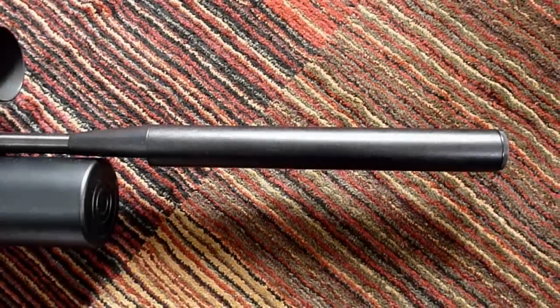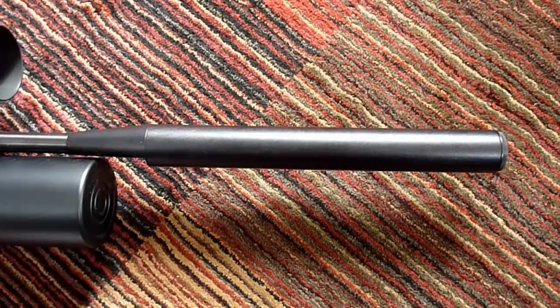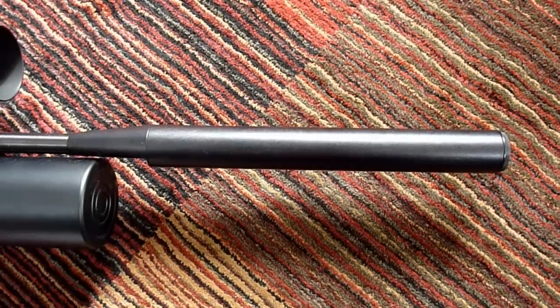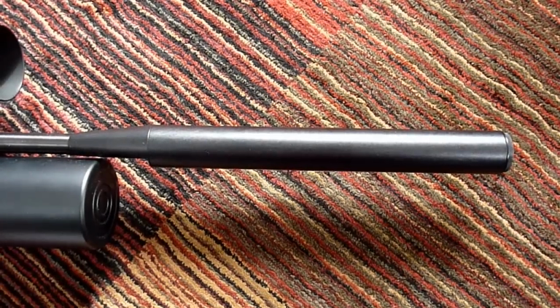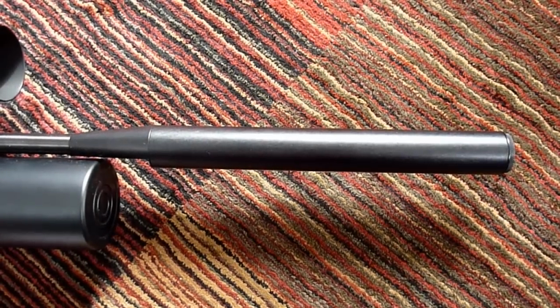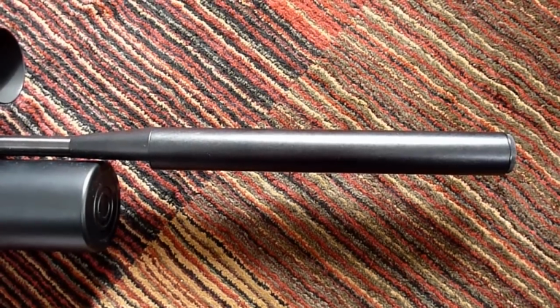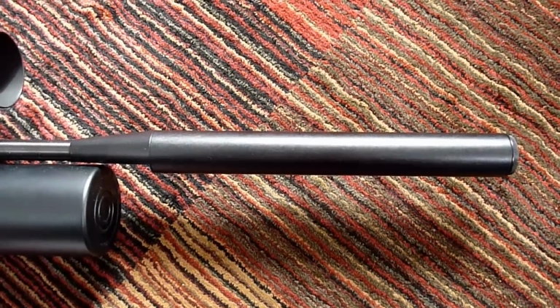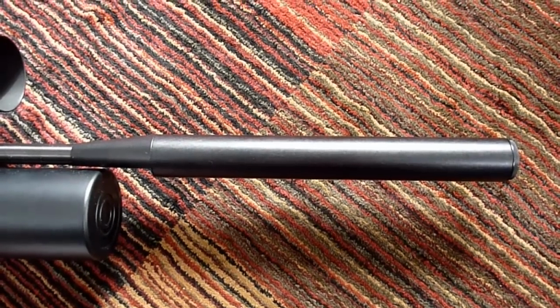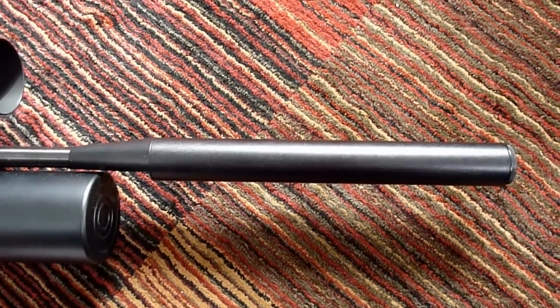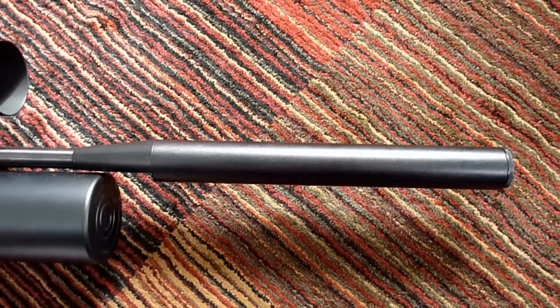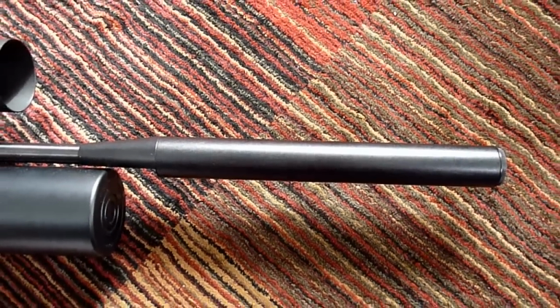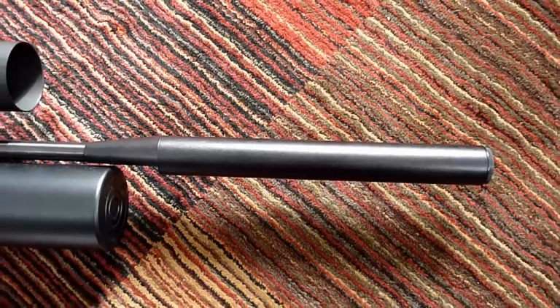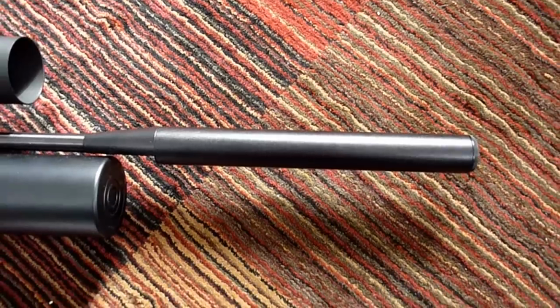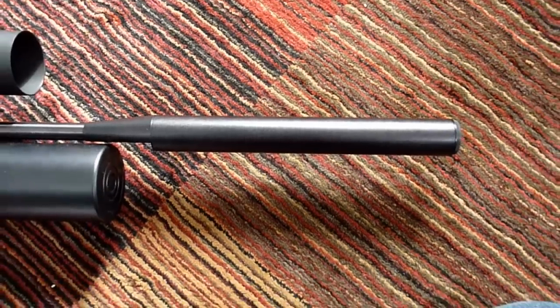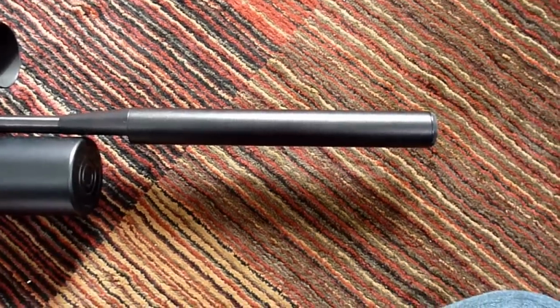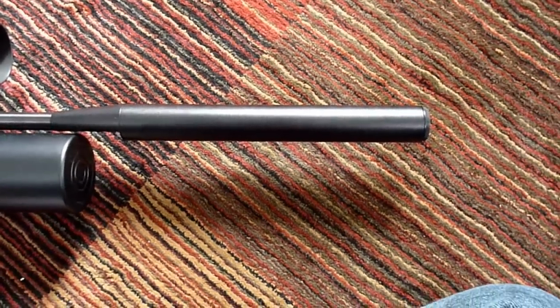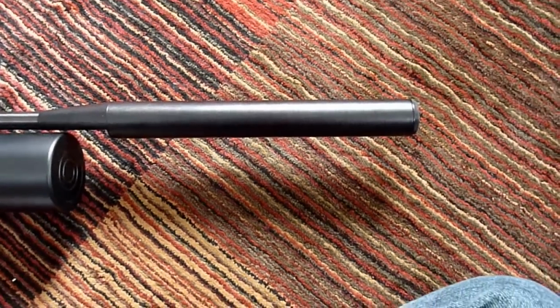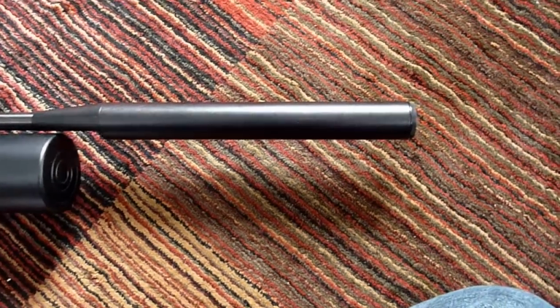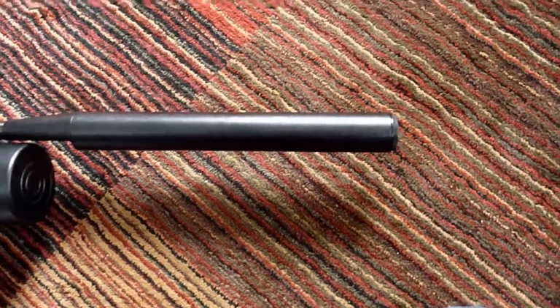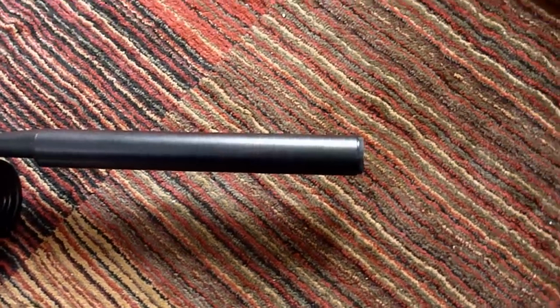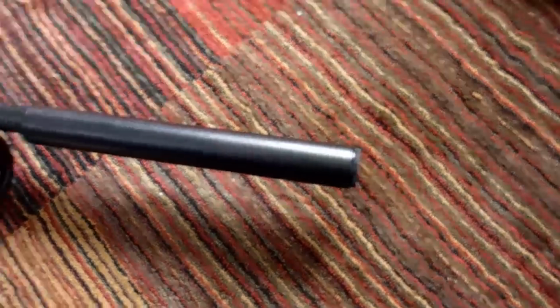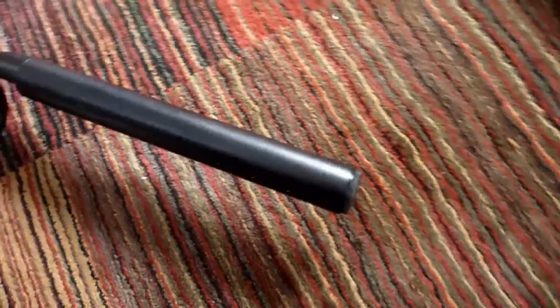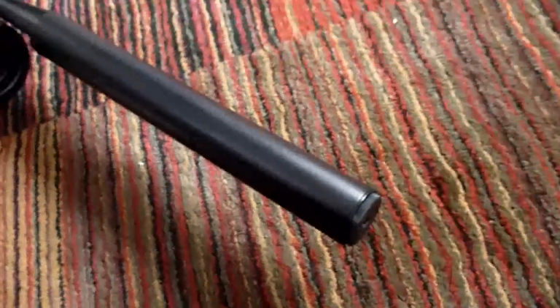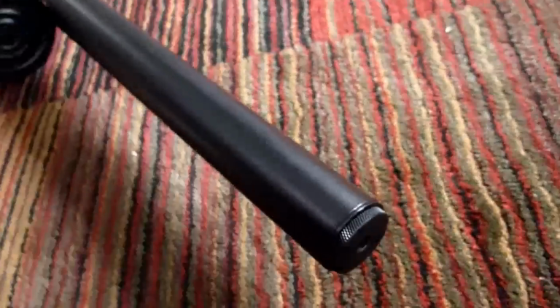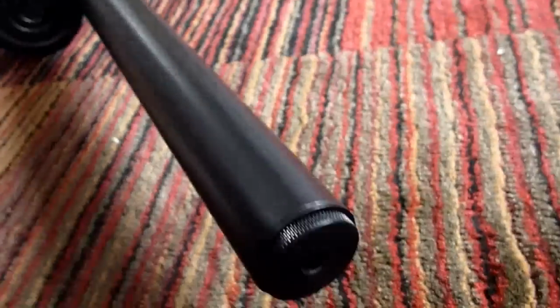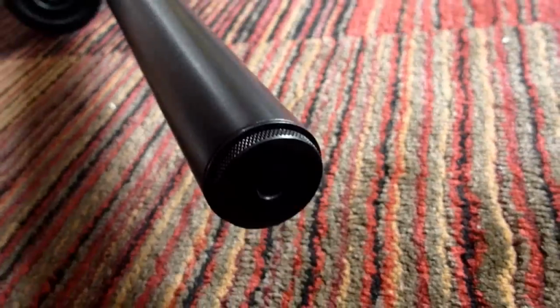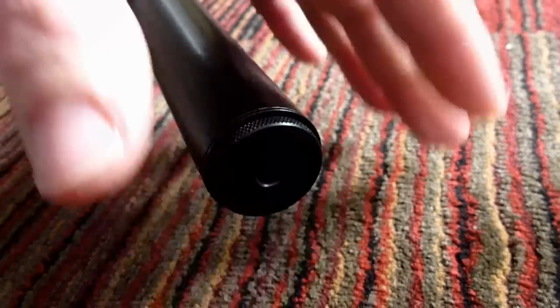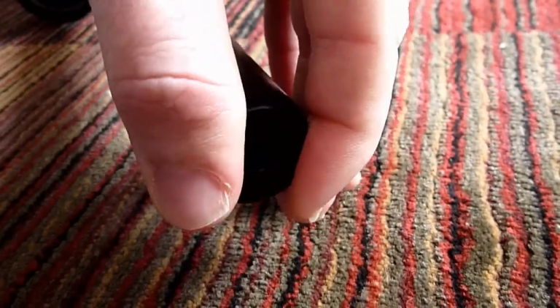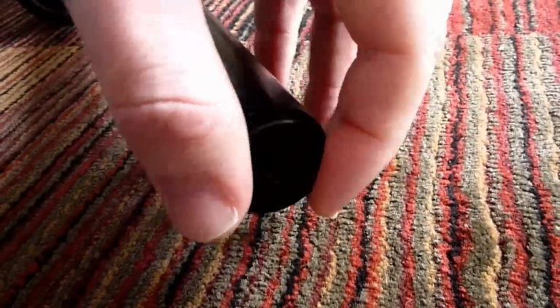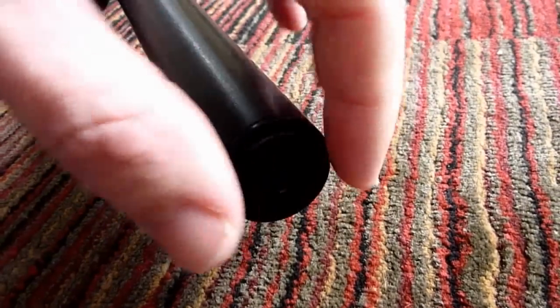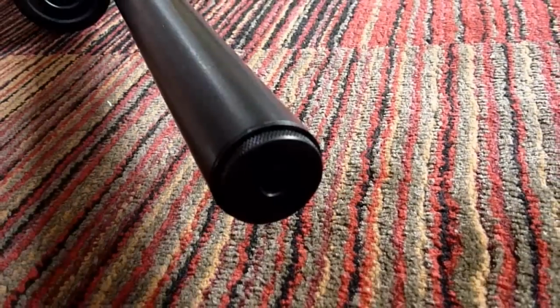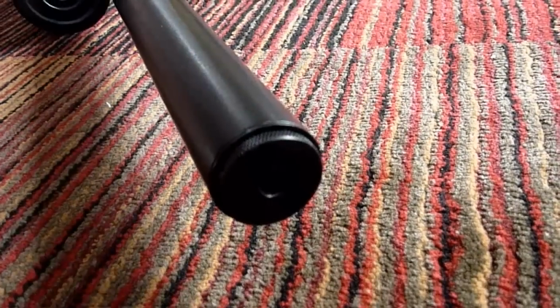So before we tear into the guts of the barrels, let's look at the shrouds. The guns are probably equally quiet, but the shrouds are very different.